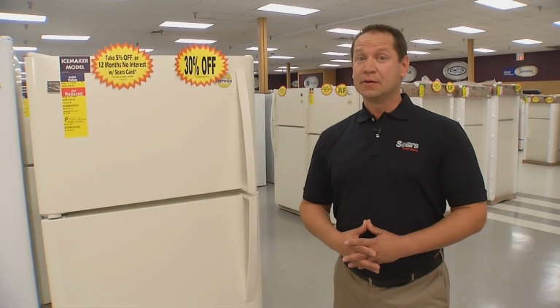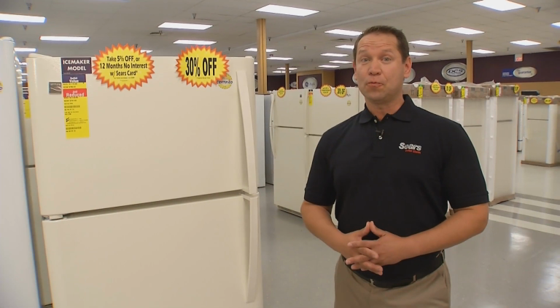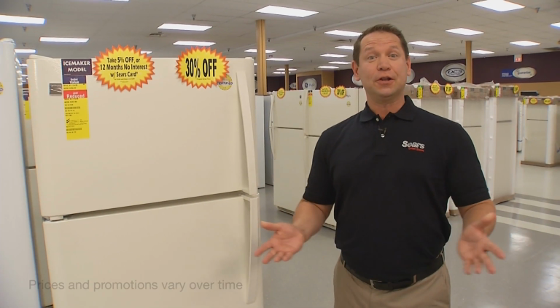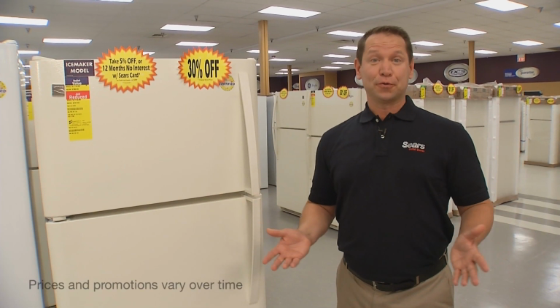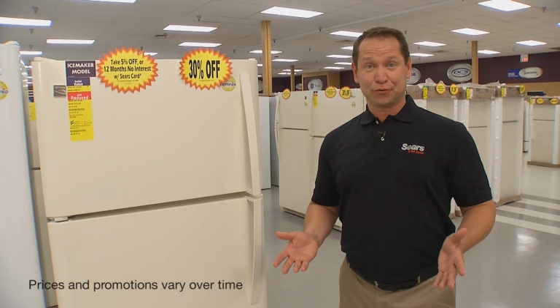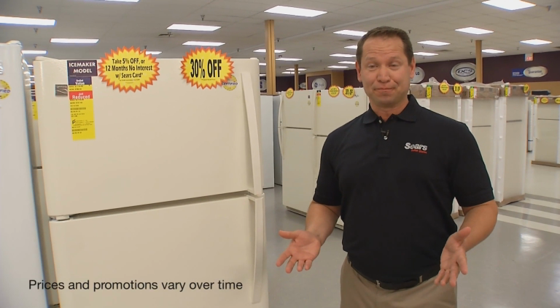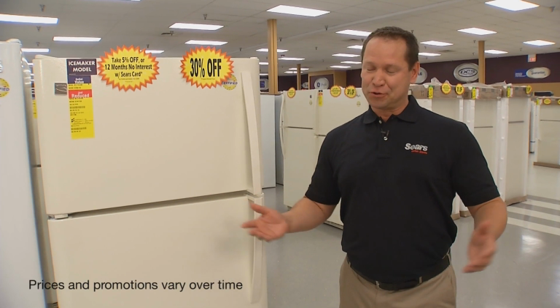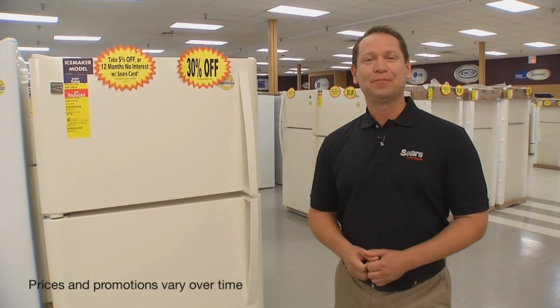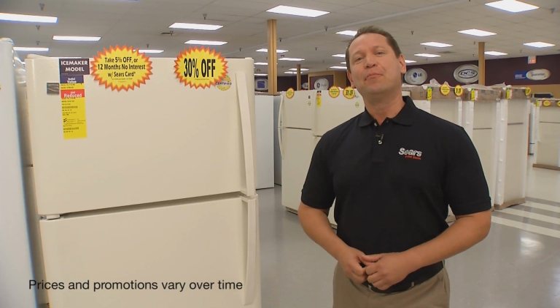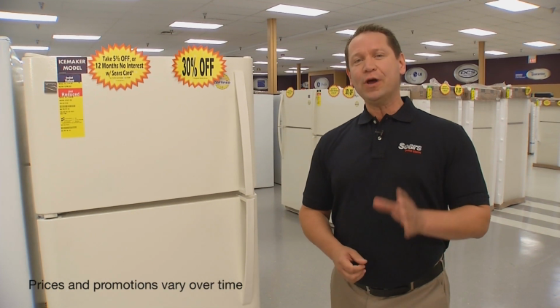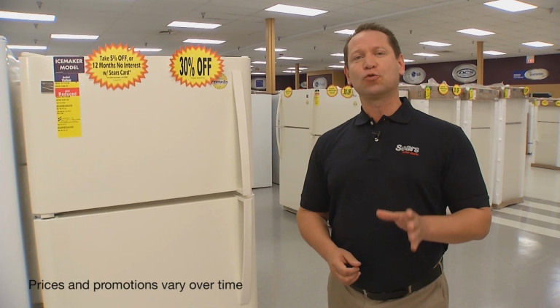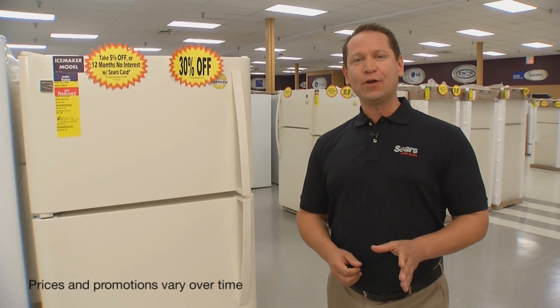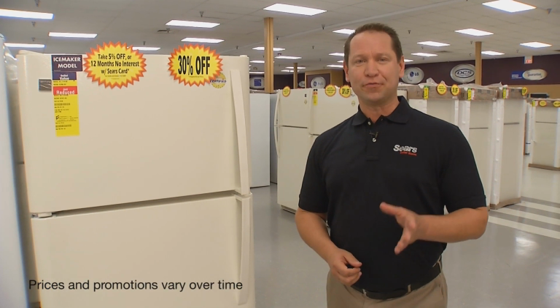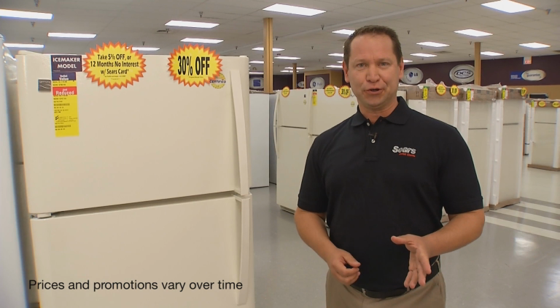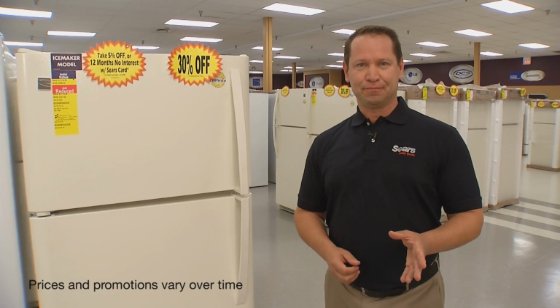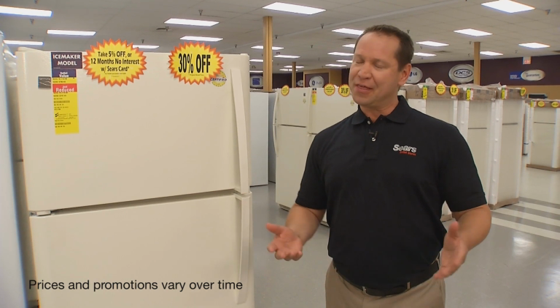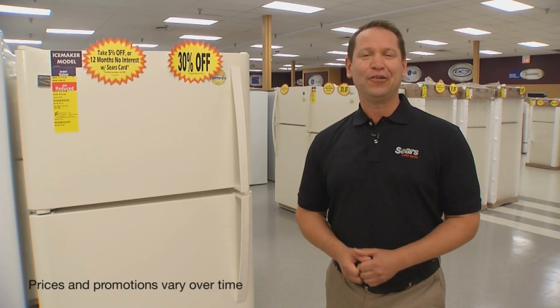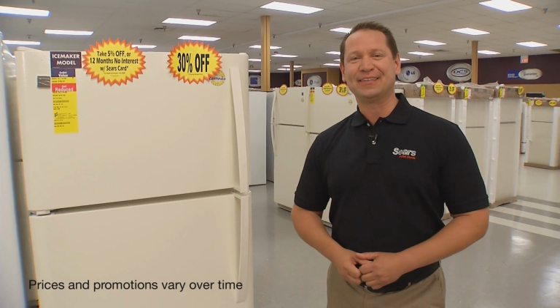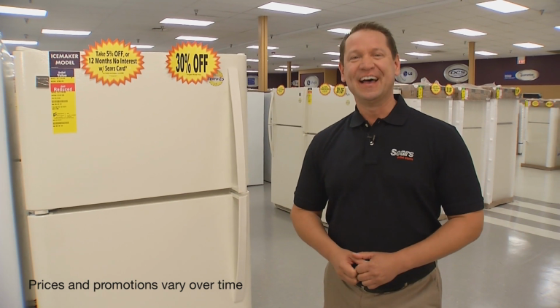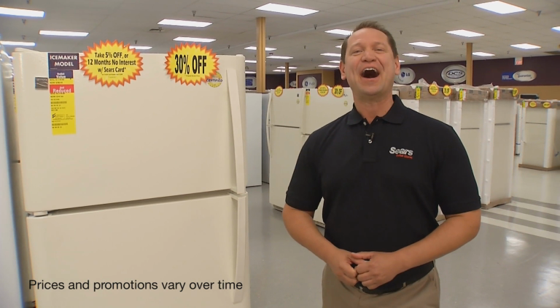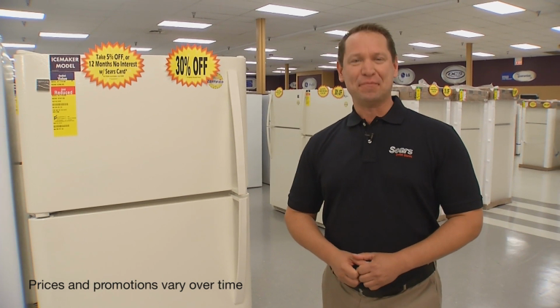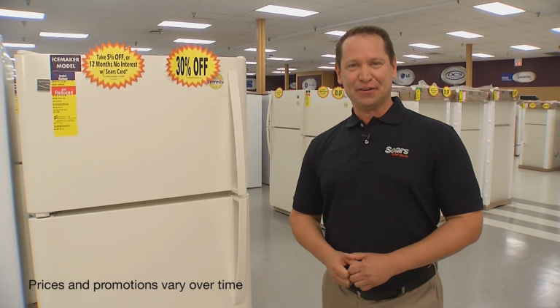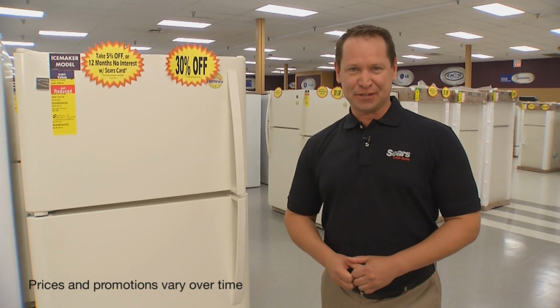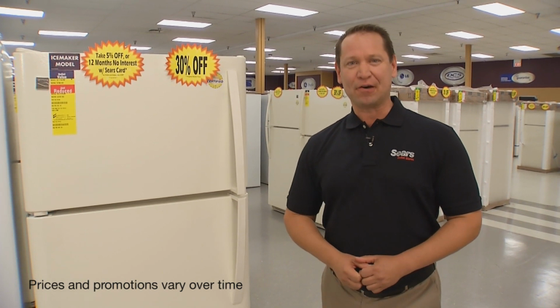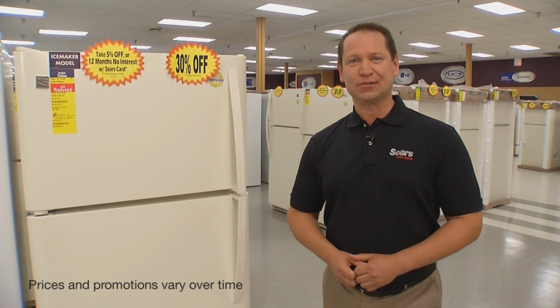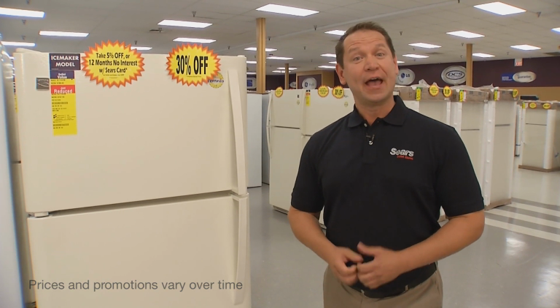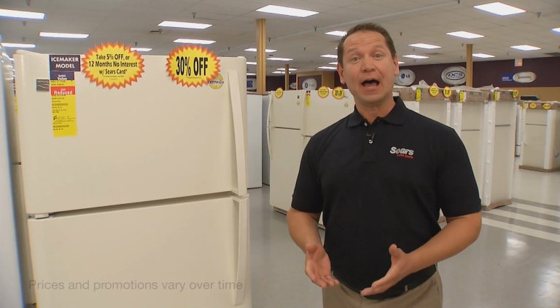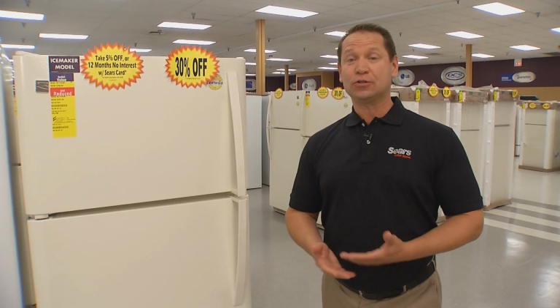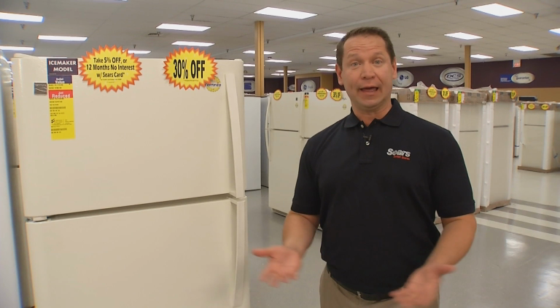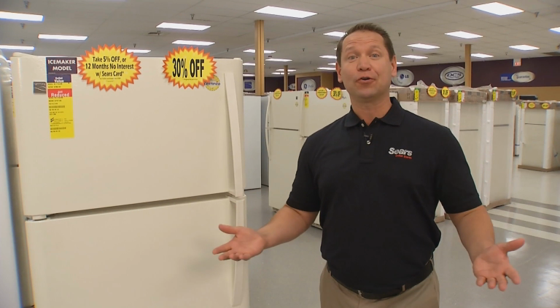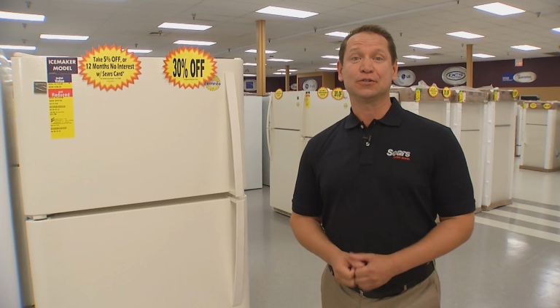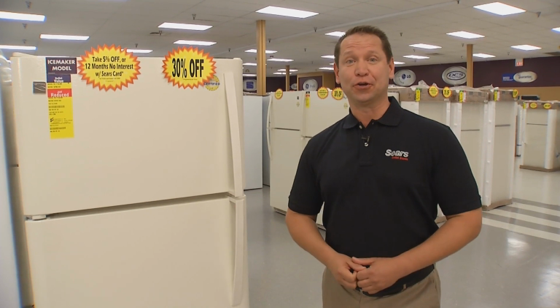So, you need a new refrigerator. But which is the right one for you? Well, that all depends. Hi, I'm David from Sears Outlet Stores, and I'm going to lay out your options for you.